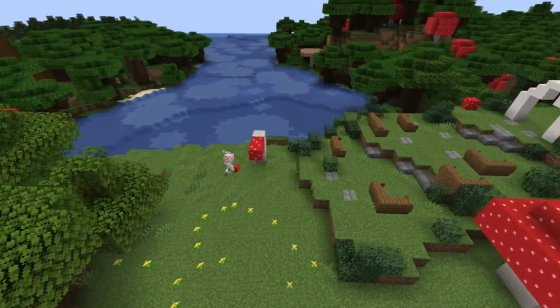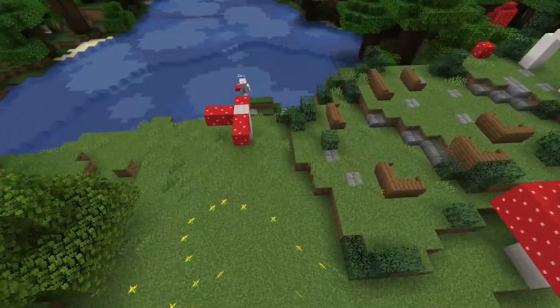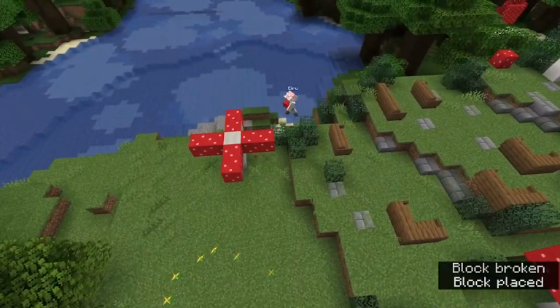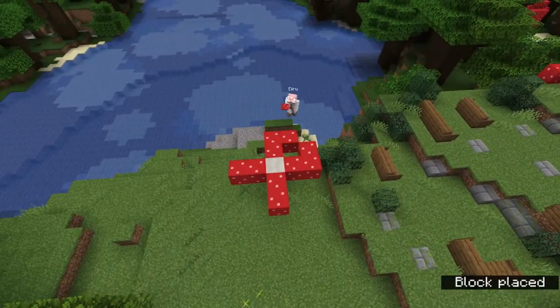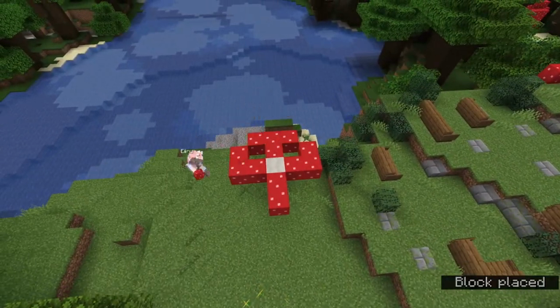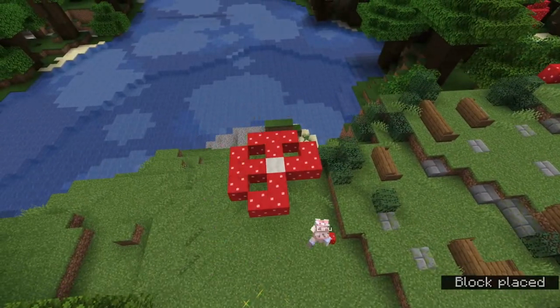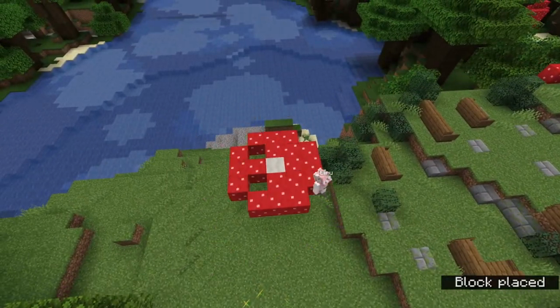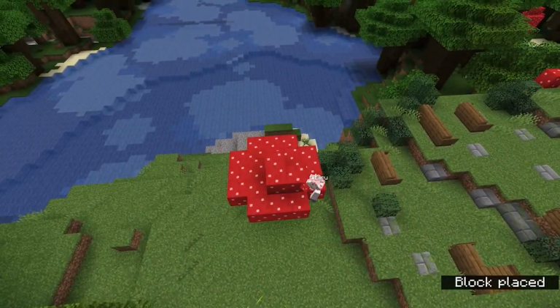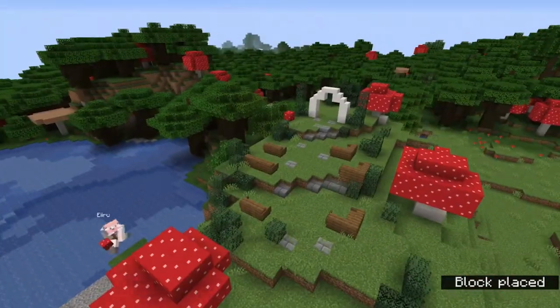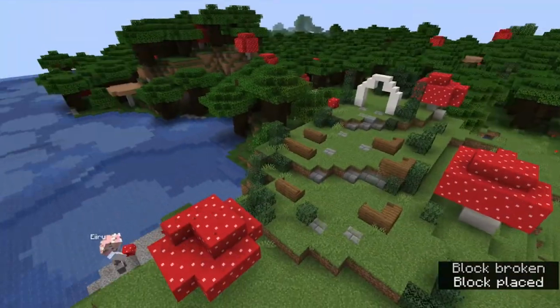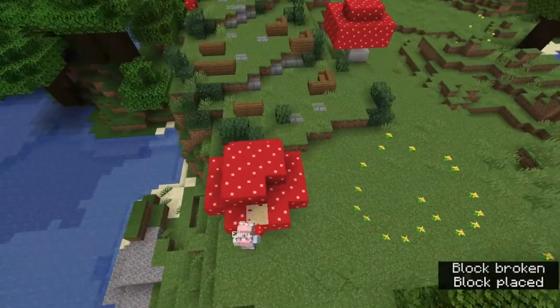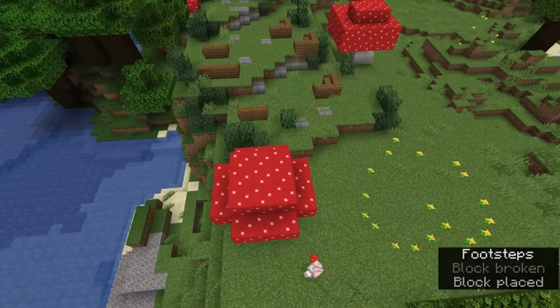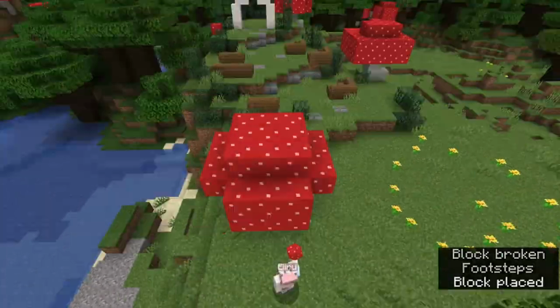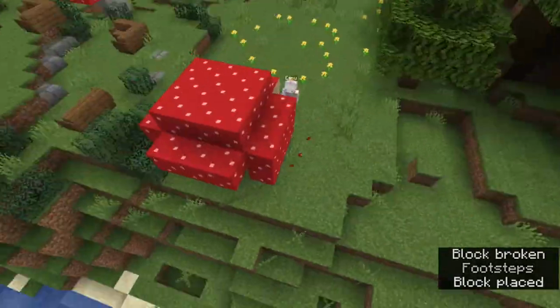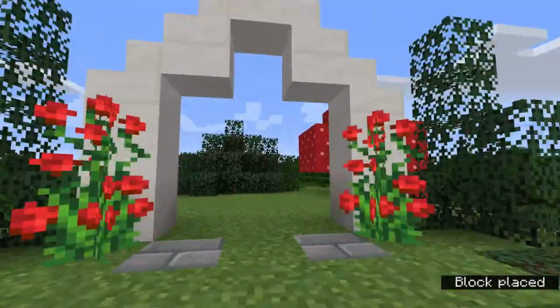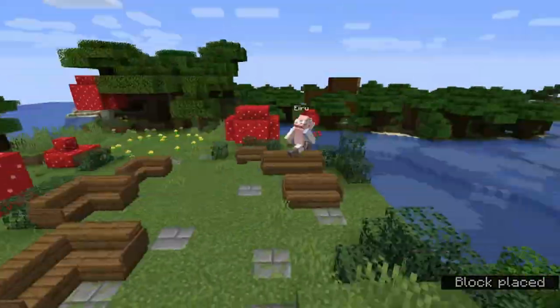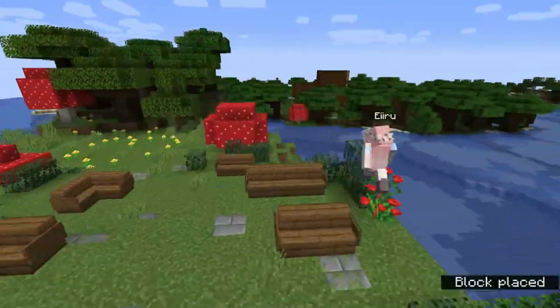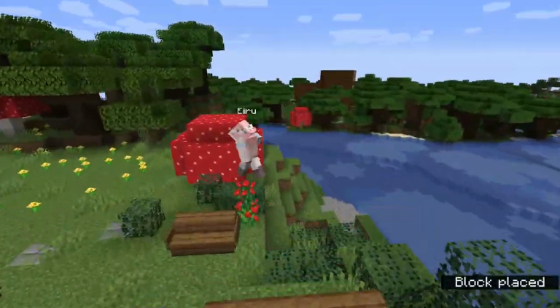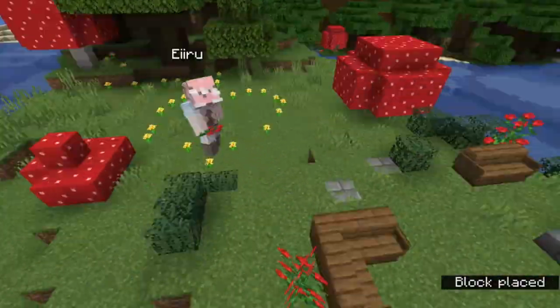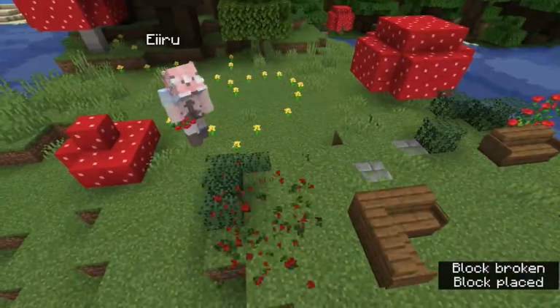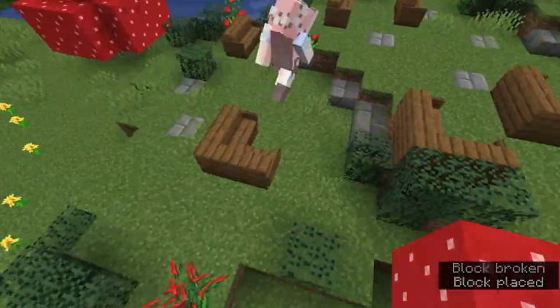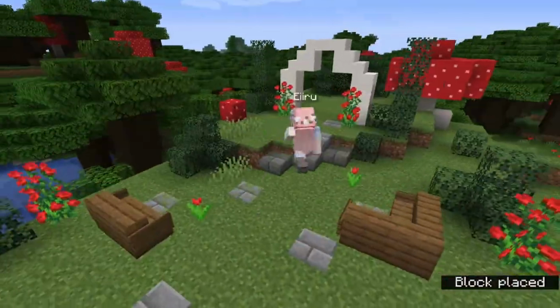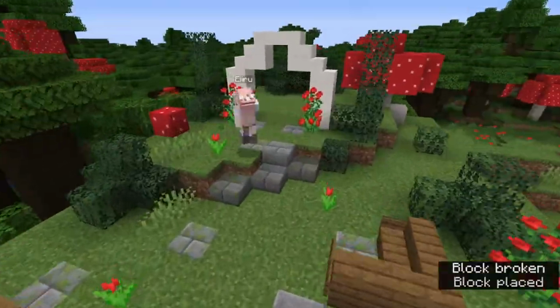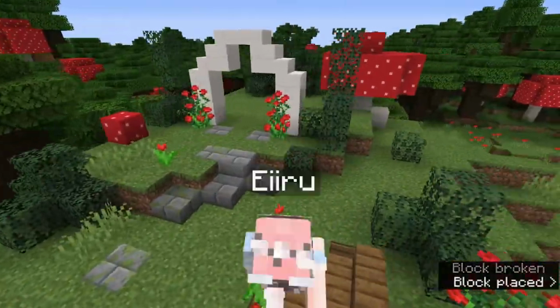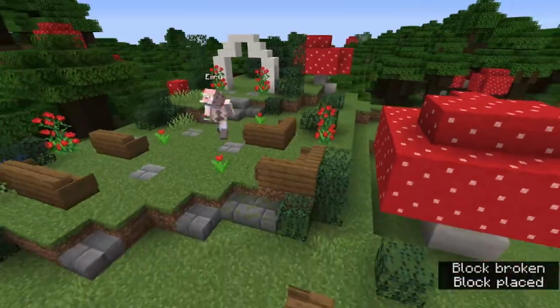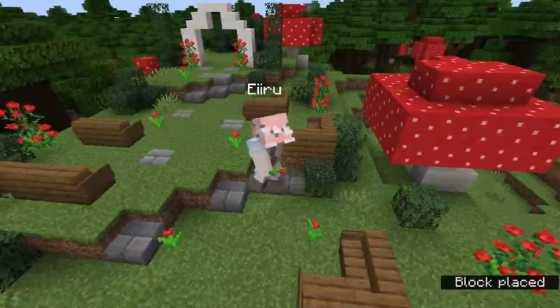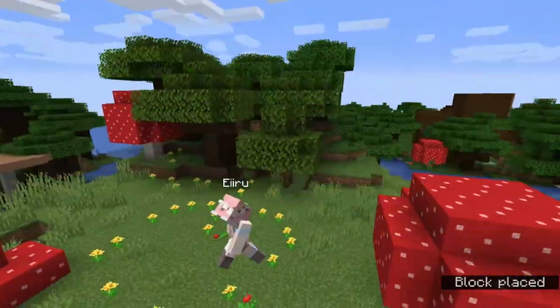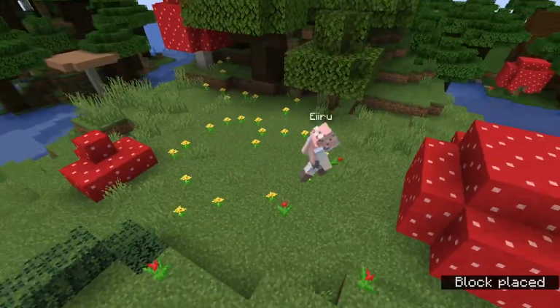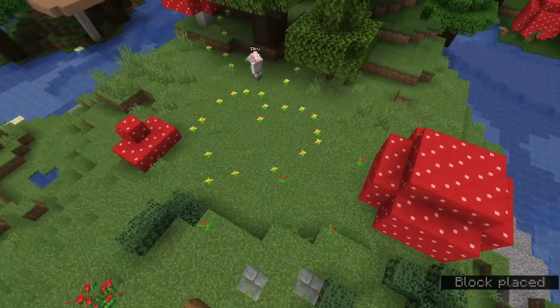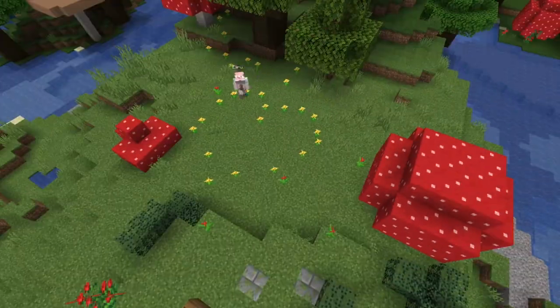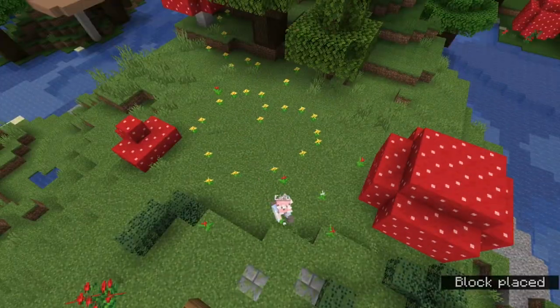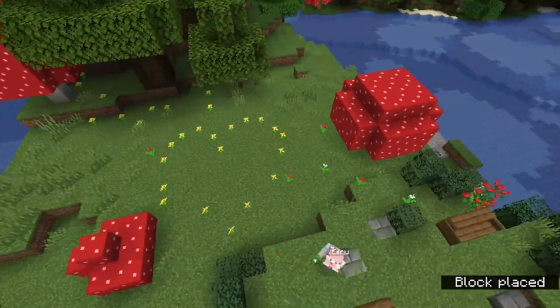If you don't want to design your own mushrooms you can always just use the original design. Next up we're gonna add the flowers — we're using red and white flowers because it fits with our color scheme.